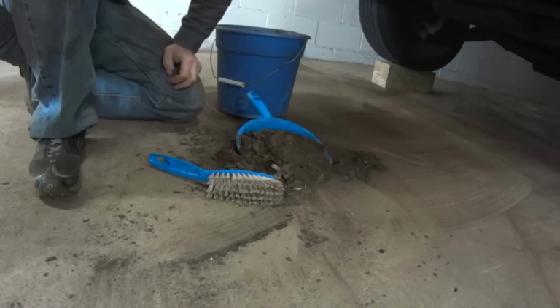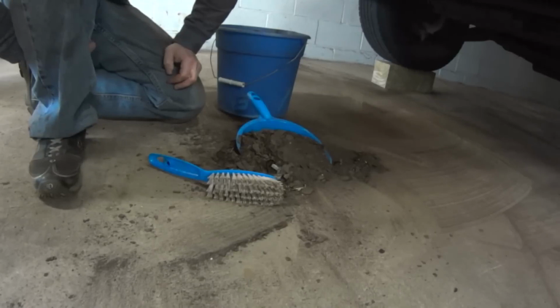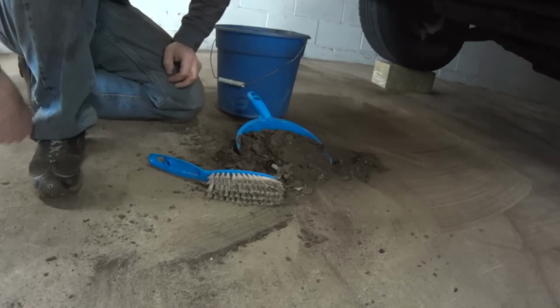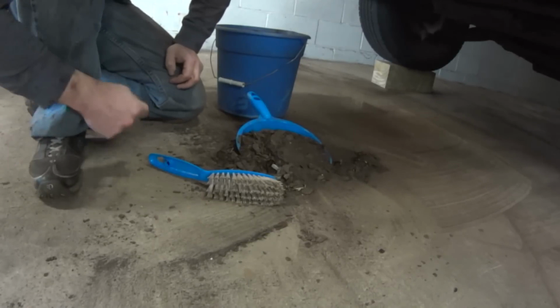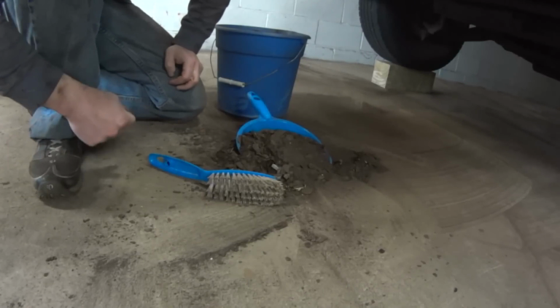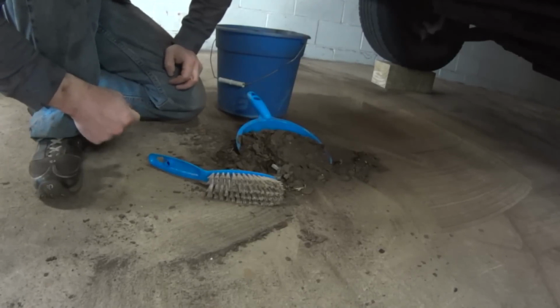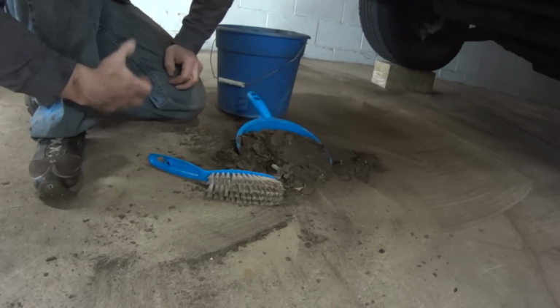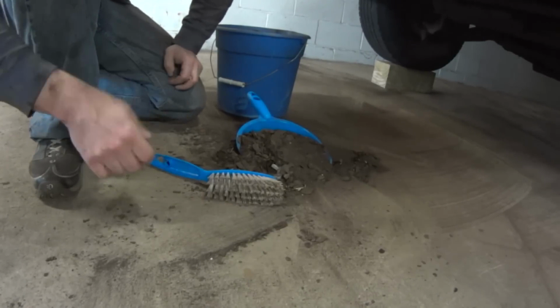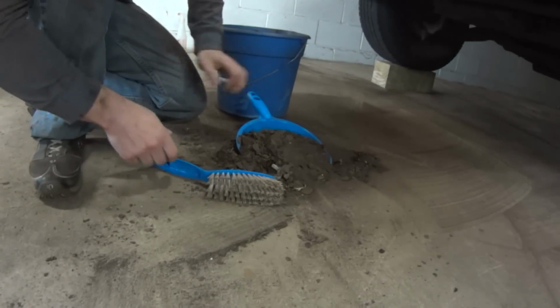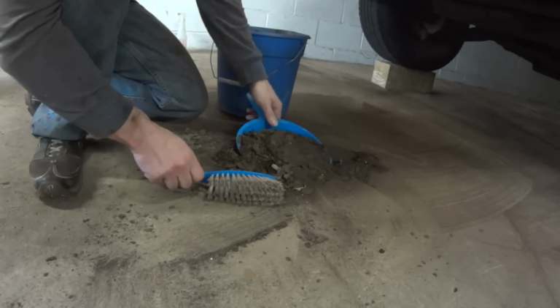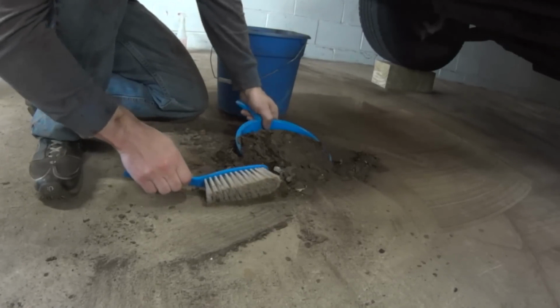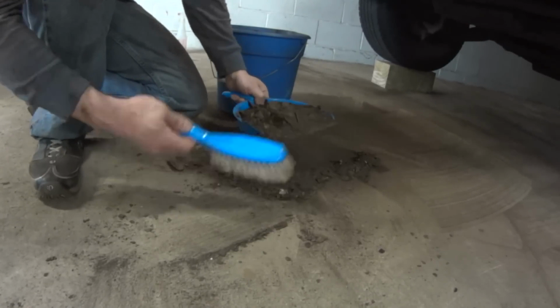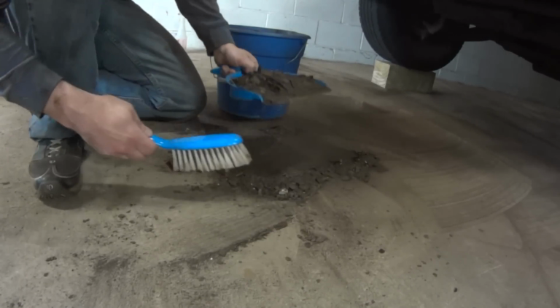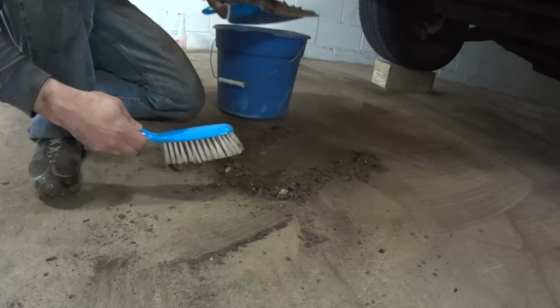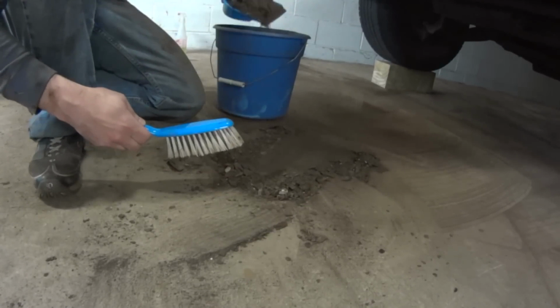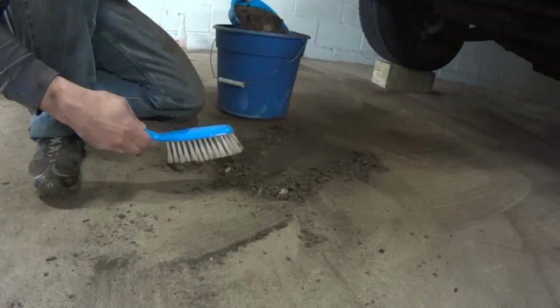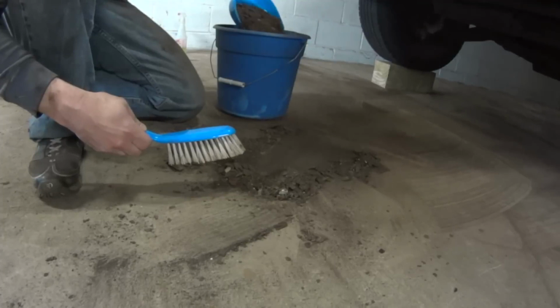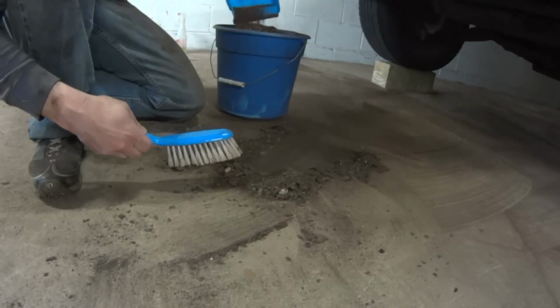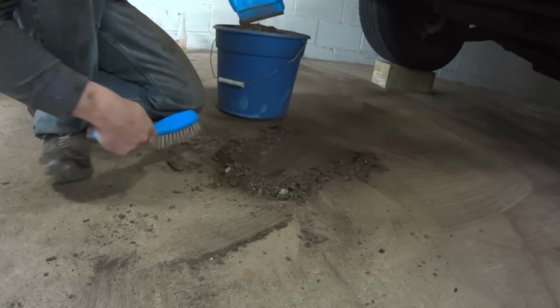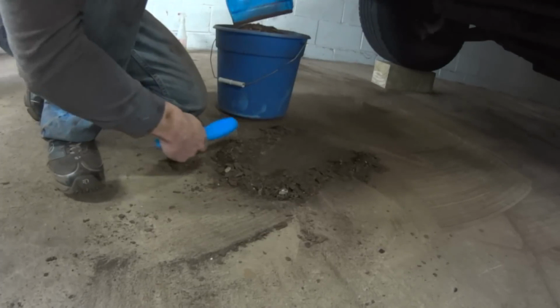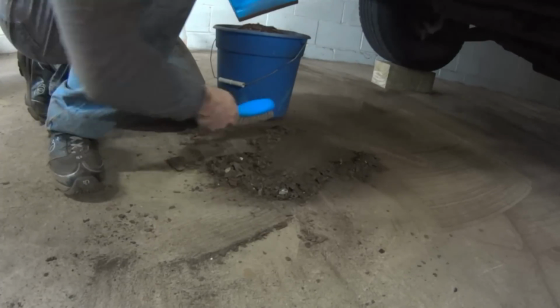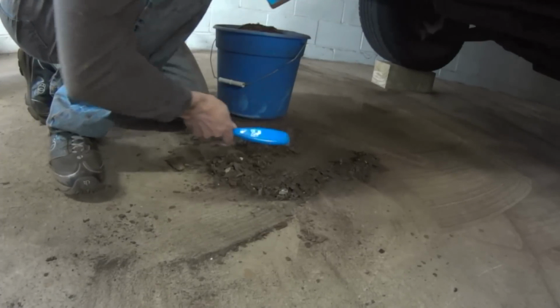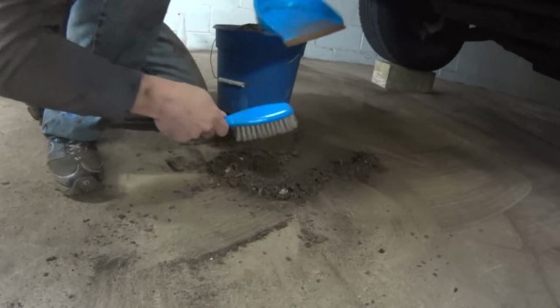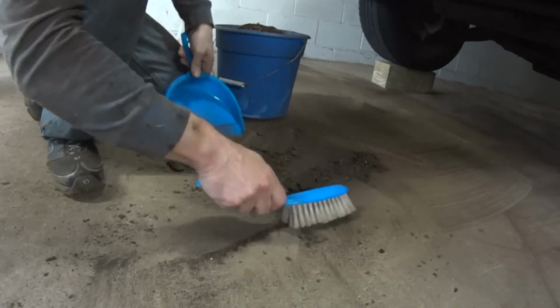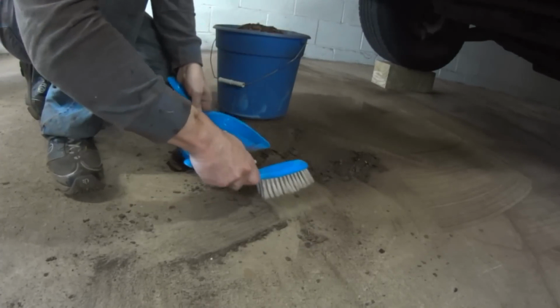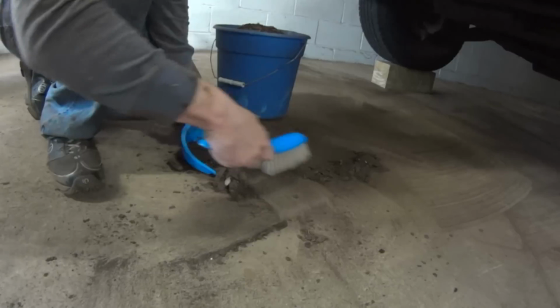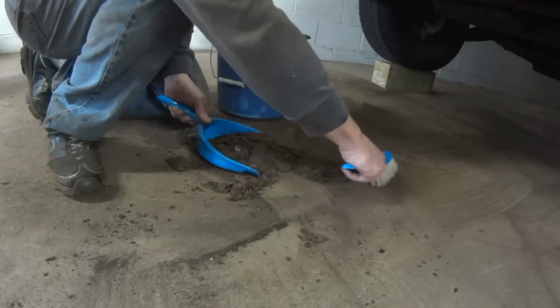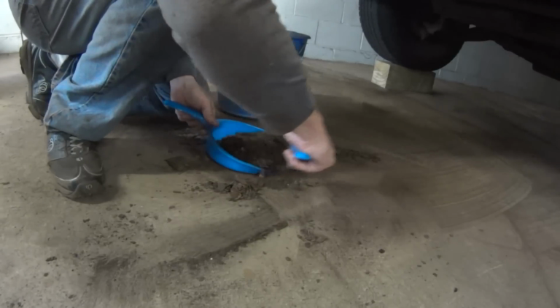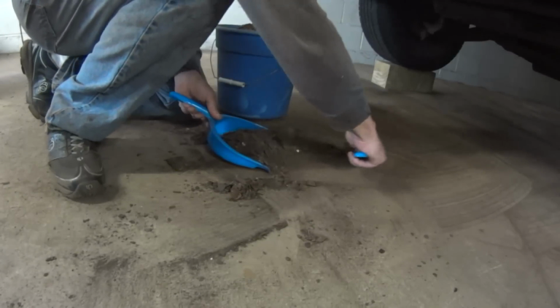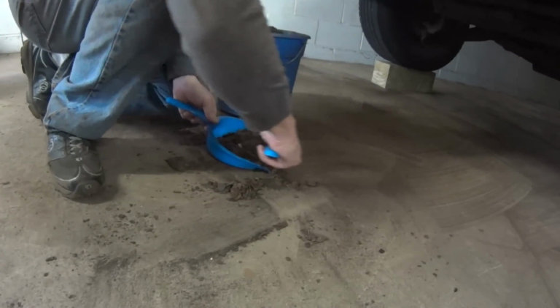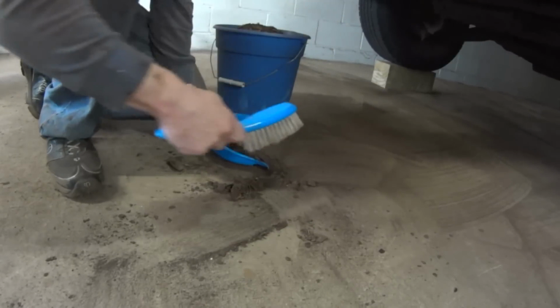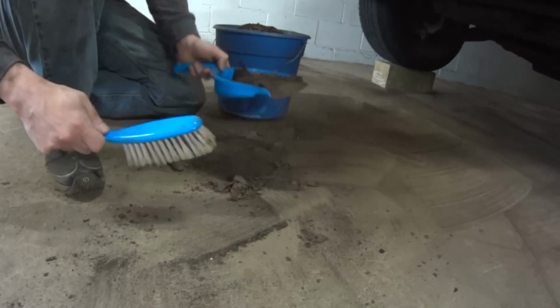Unfortunately I can't do this in my garage because it's so dusty it's going to cover everything. This is dusty as it is, but grinding rust is just really nasty.